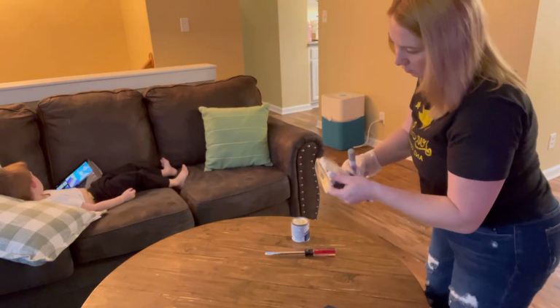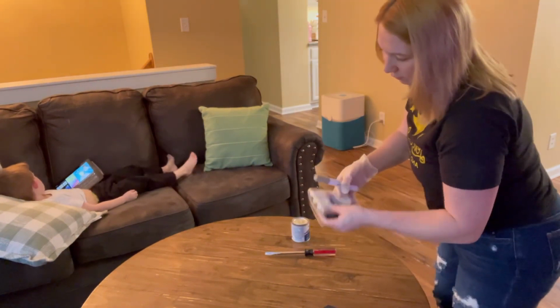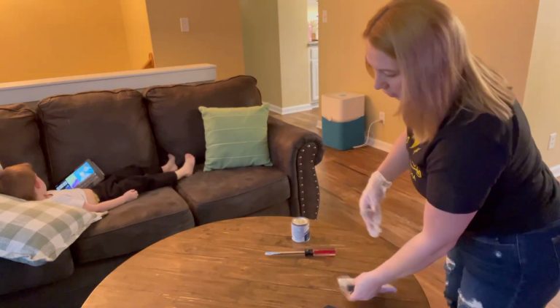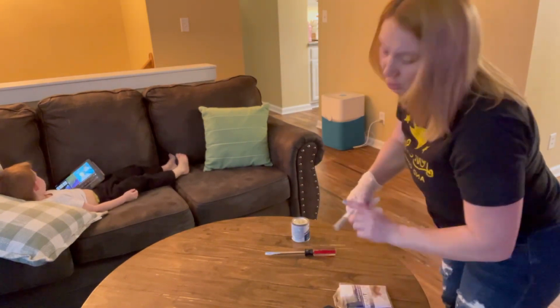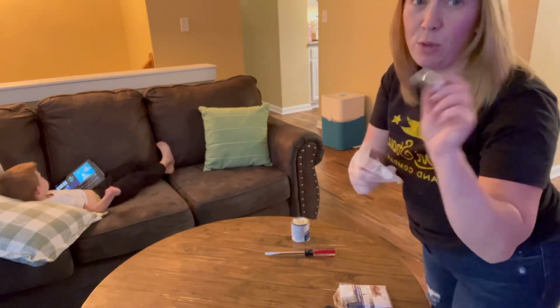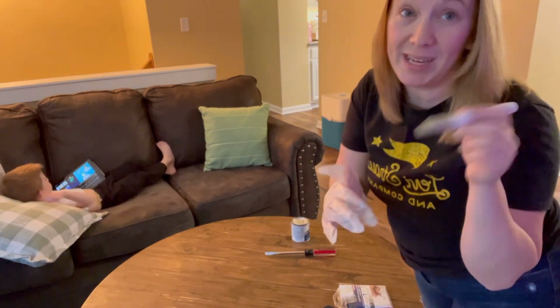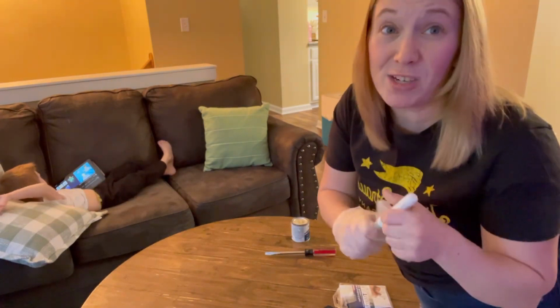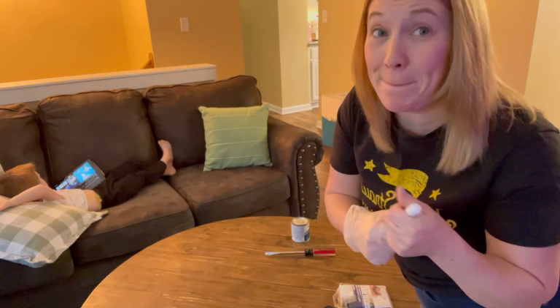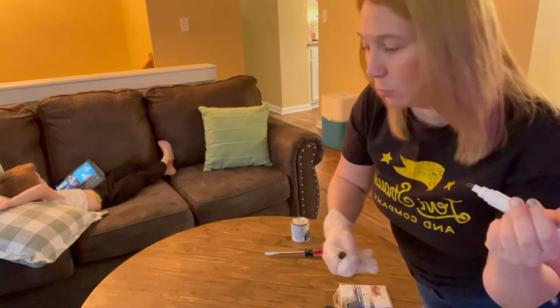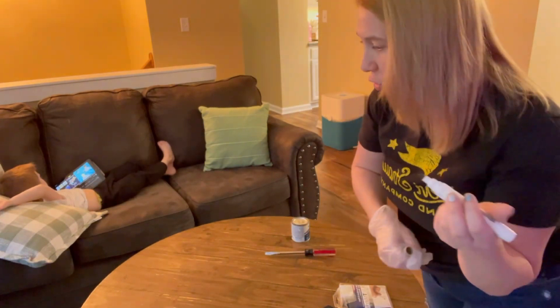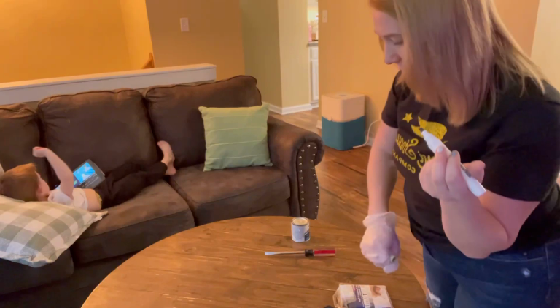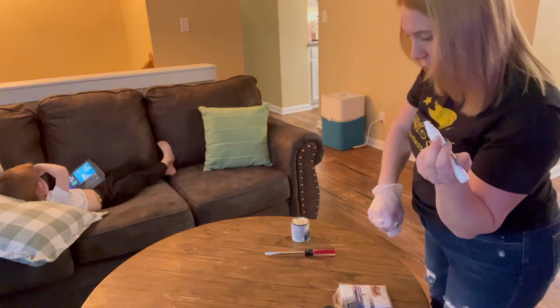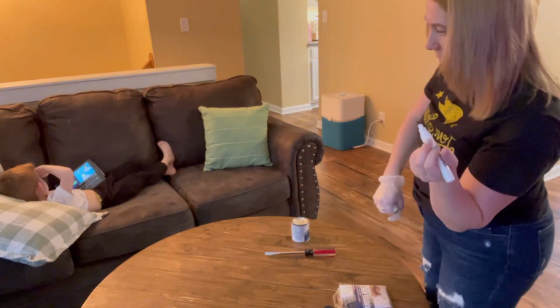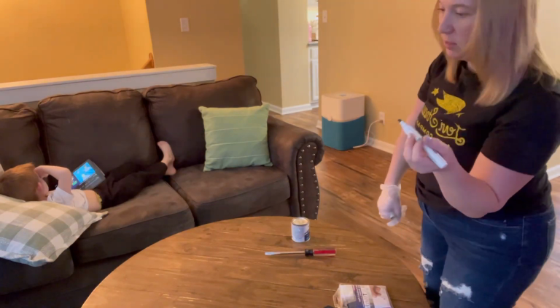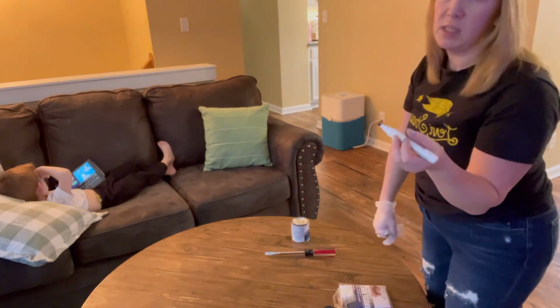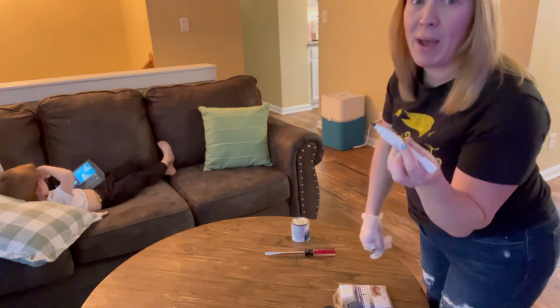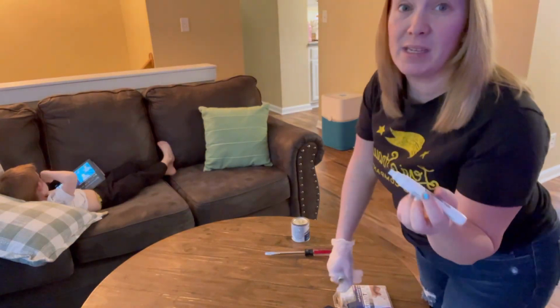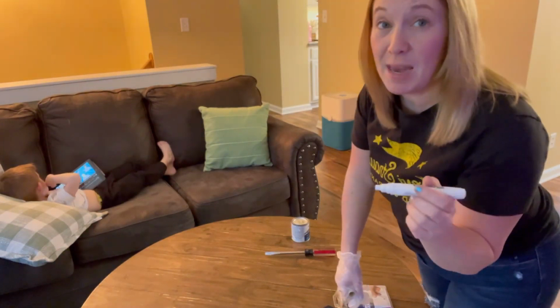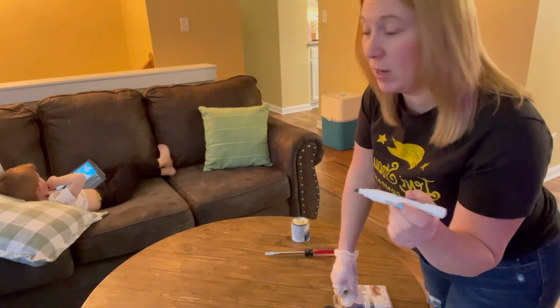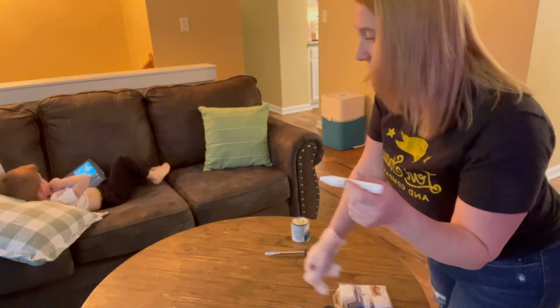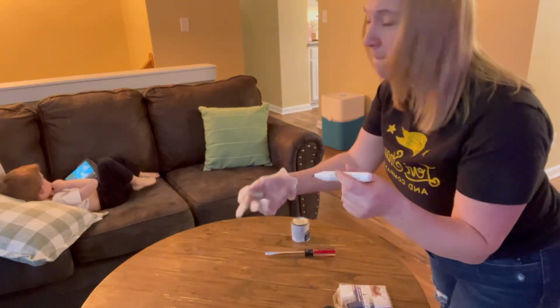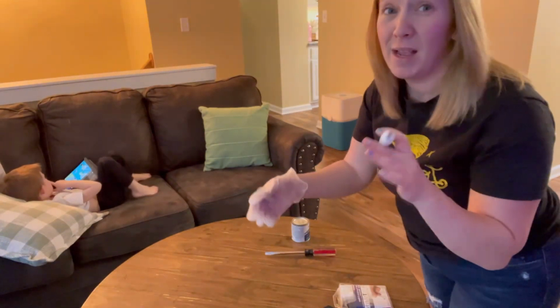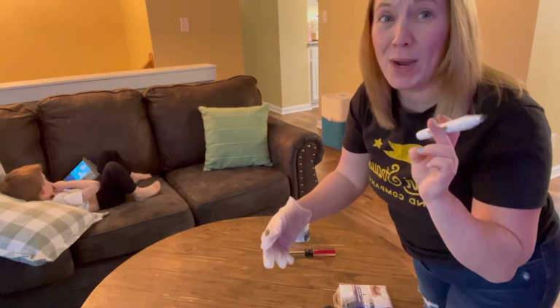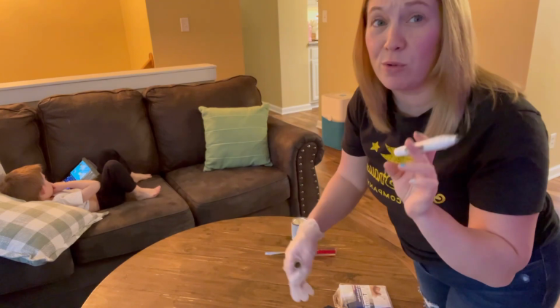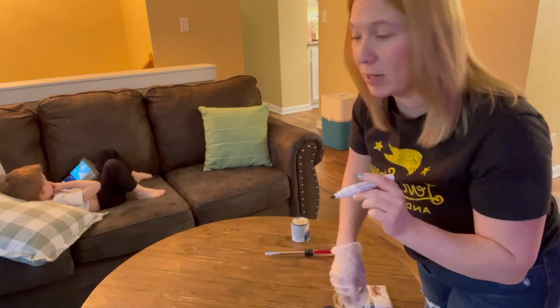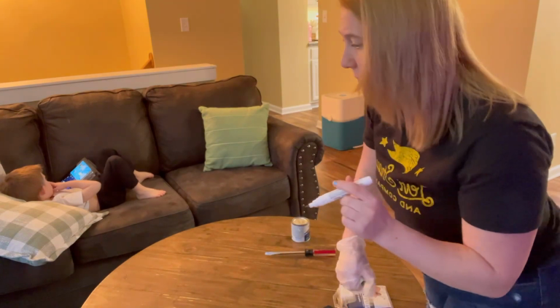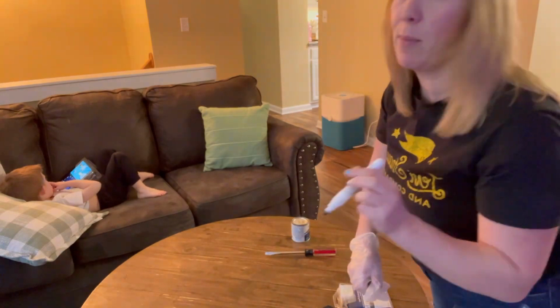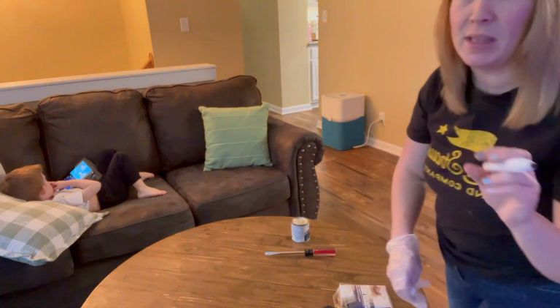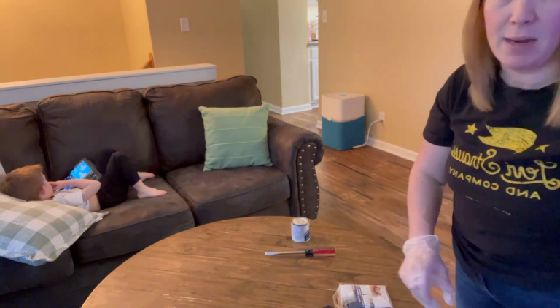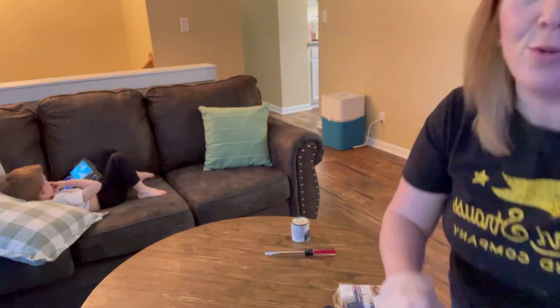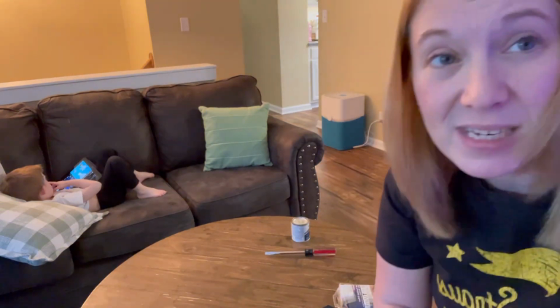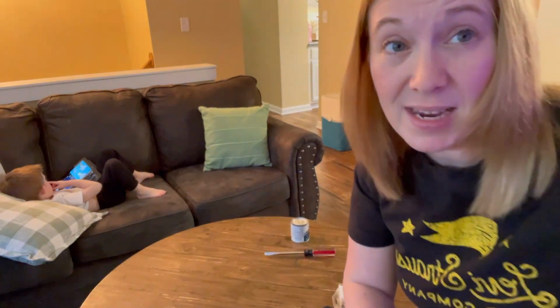Light gray looks like it matched the best, so I'm gonna try to cover up this spot on the table. It is like a white little chalky spot. Let me get the camera so you guys can see it.